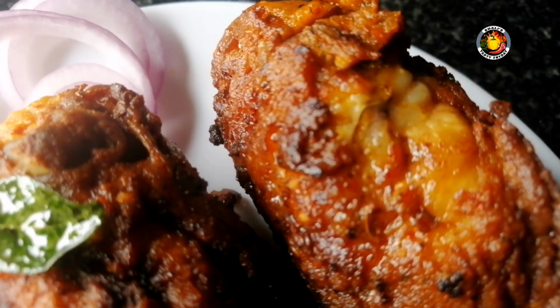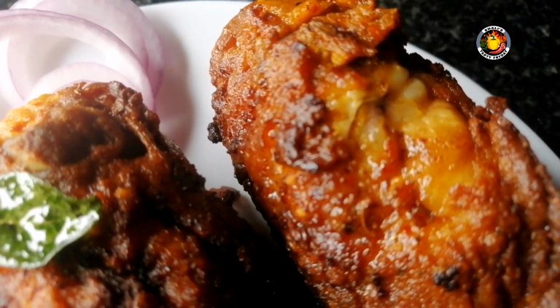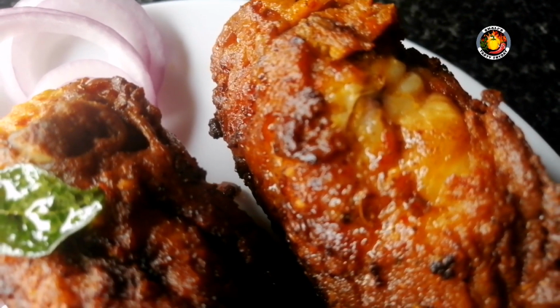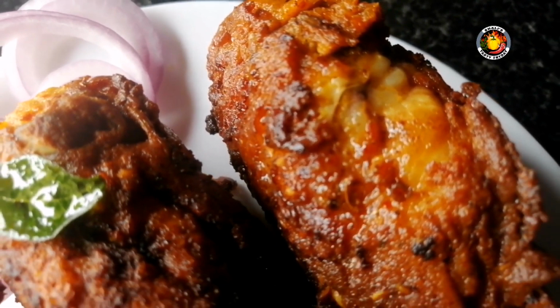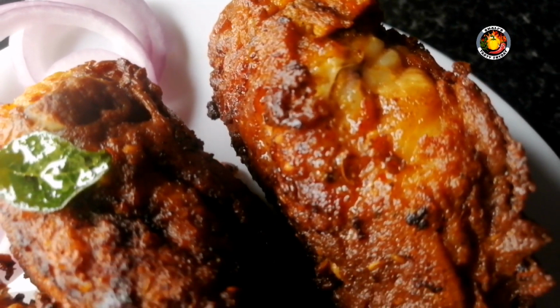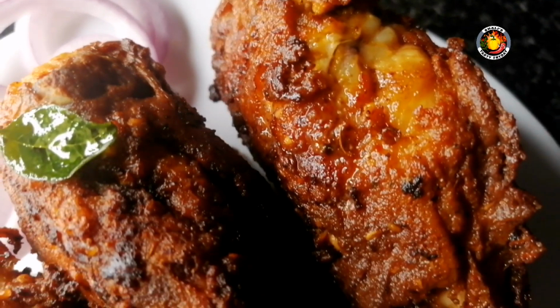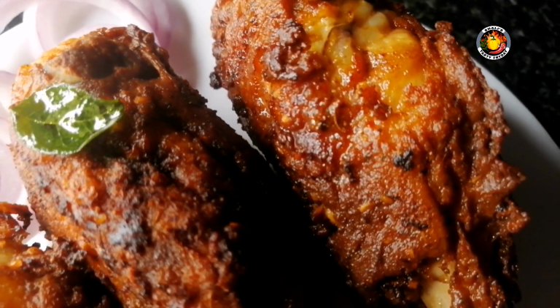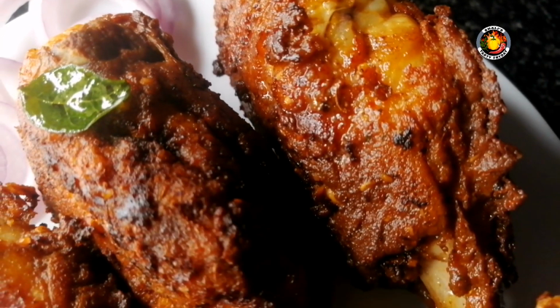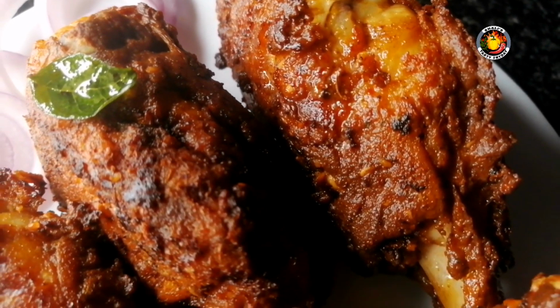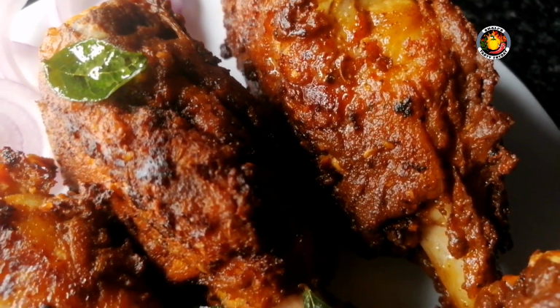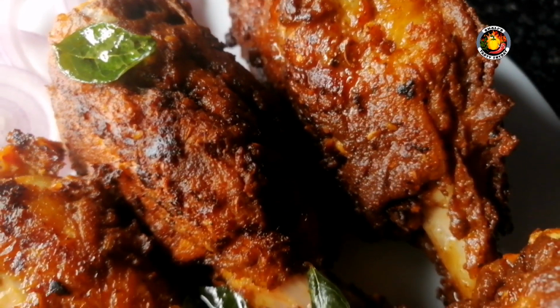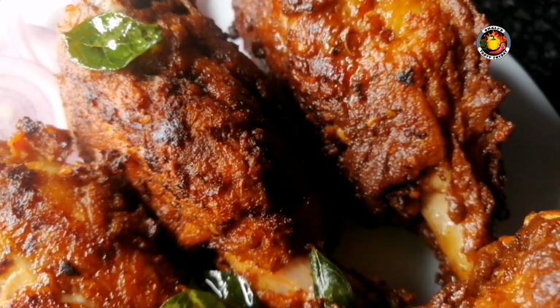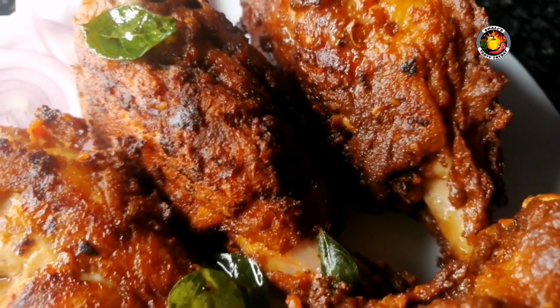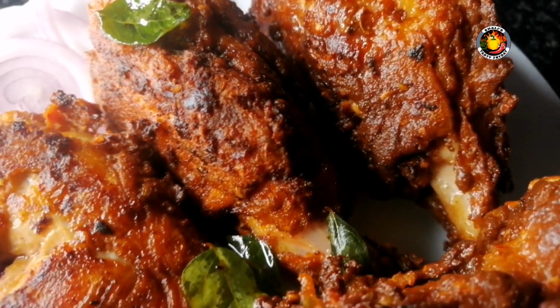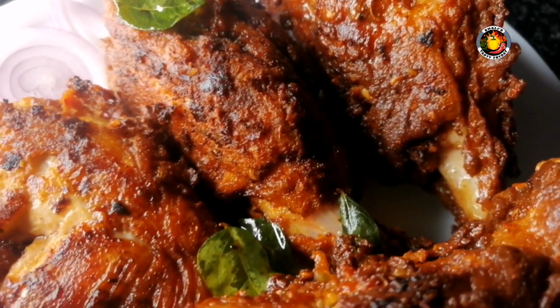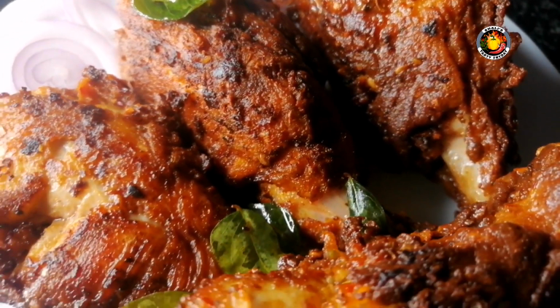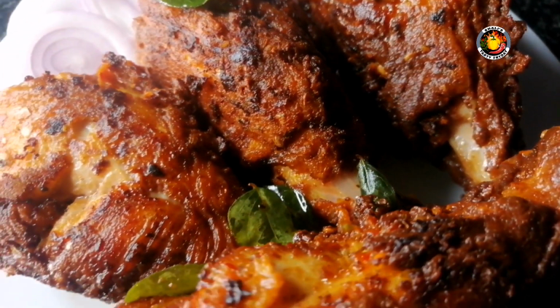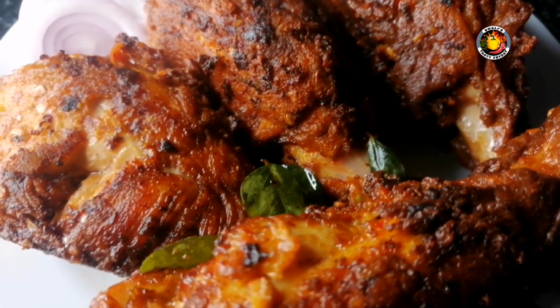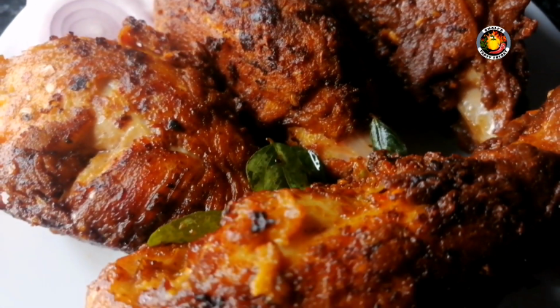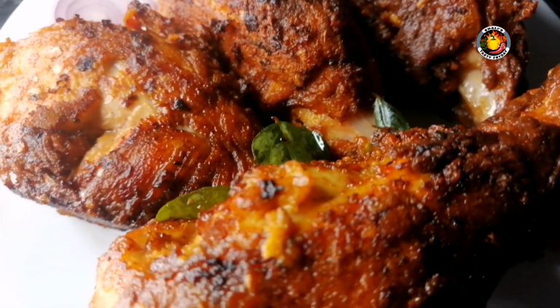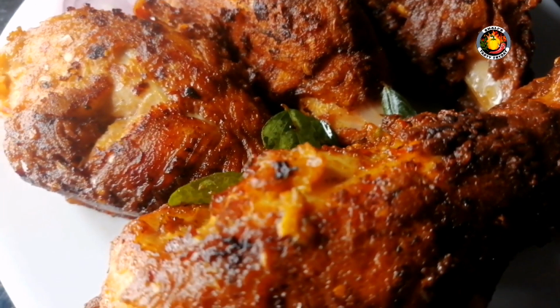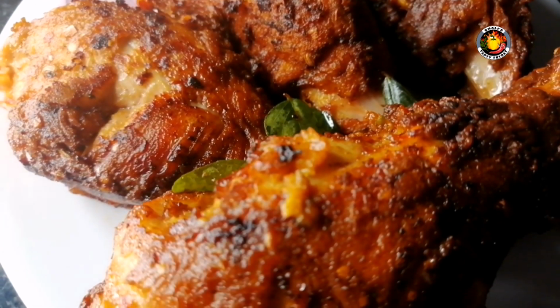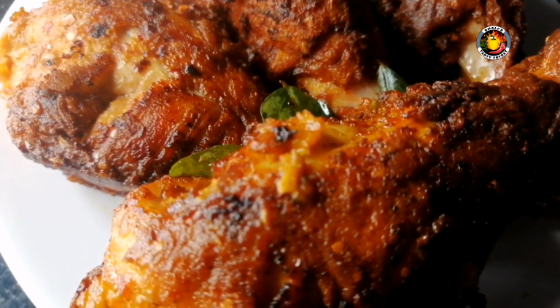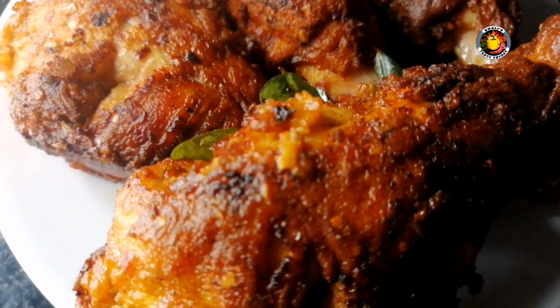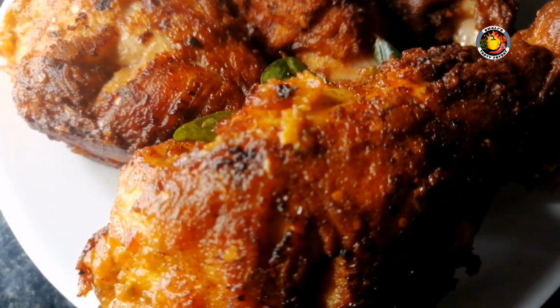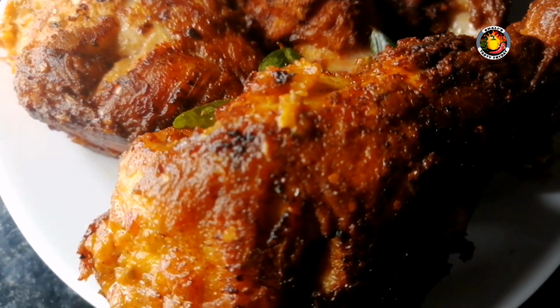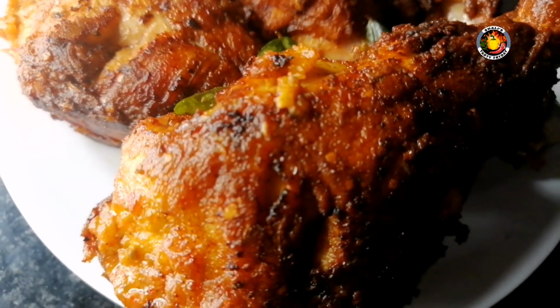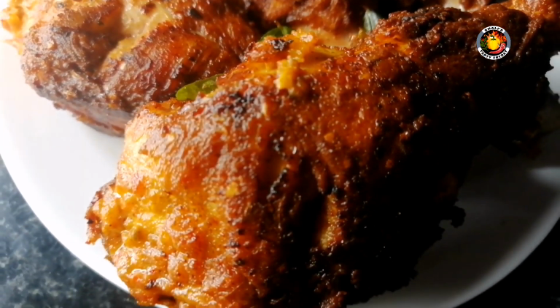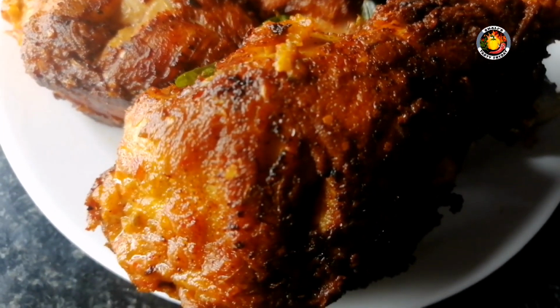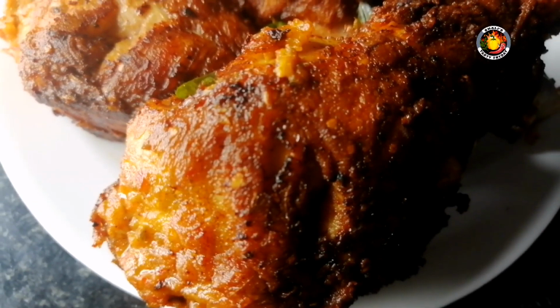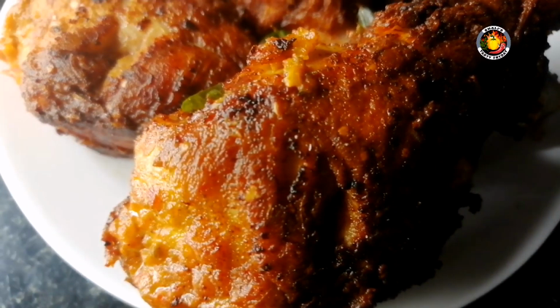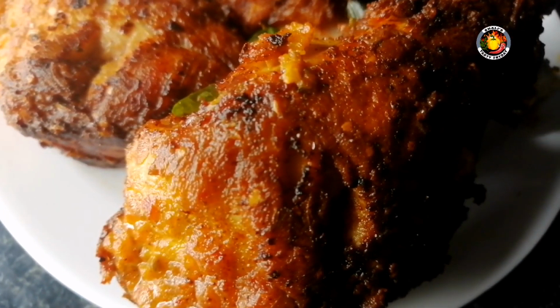That is the style of chicken fry. The chicken fry is very spicy. It is very crispy and juicy. We are ready for this chicken fry.